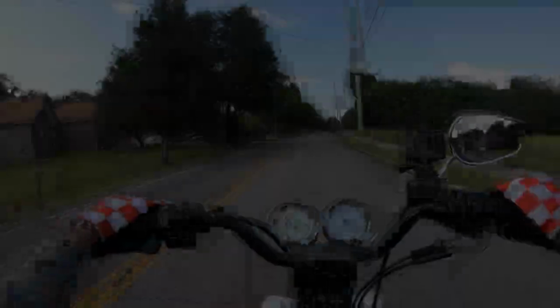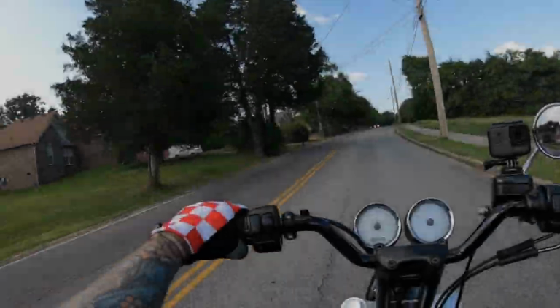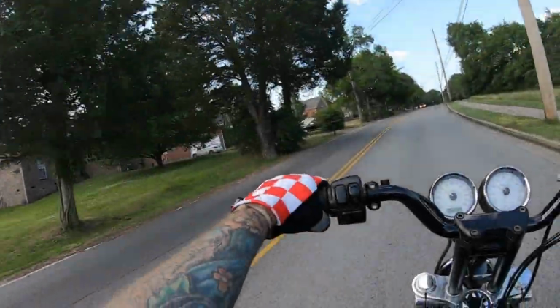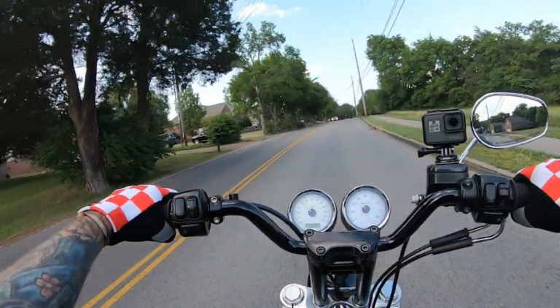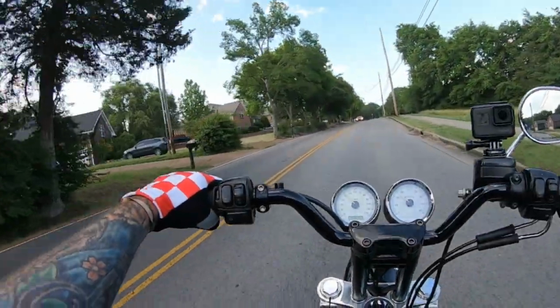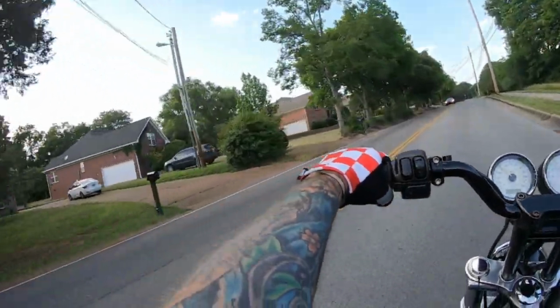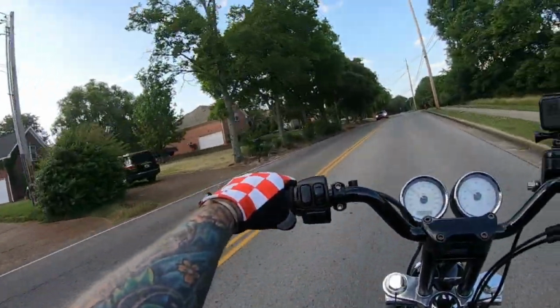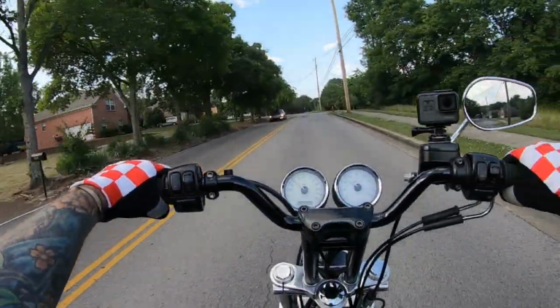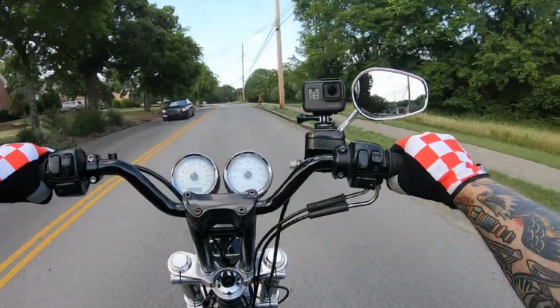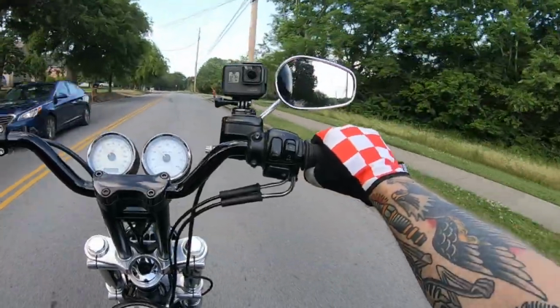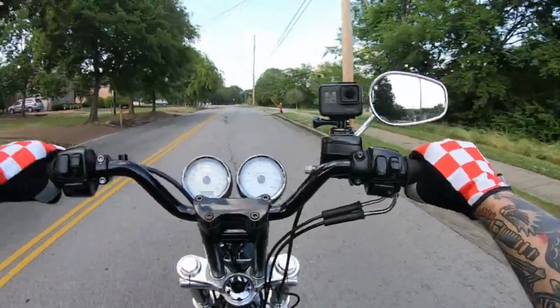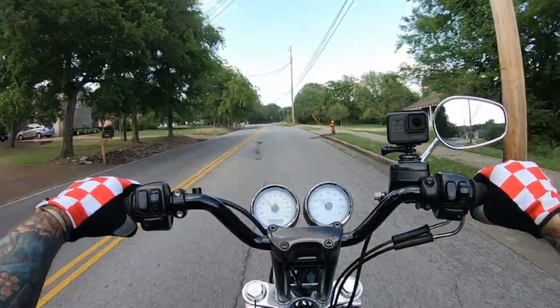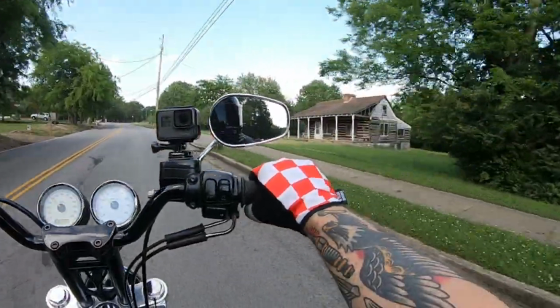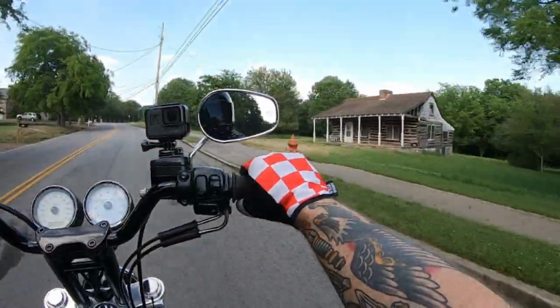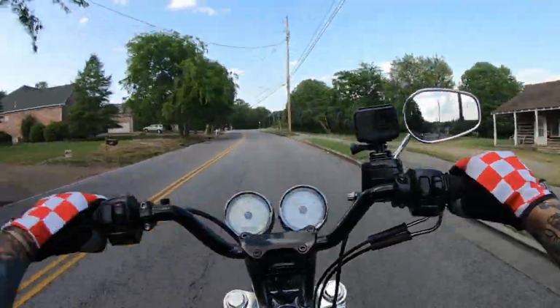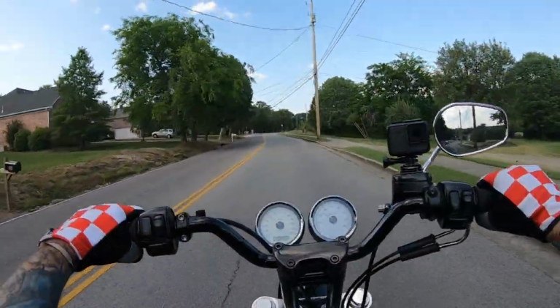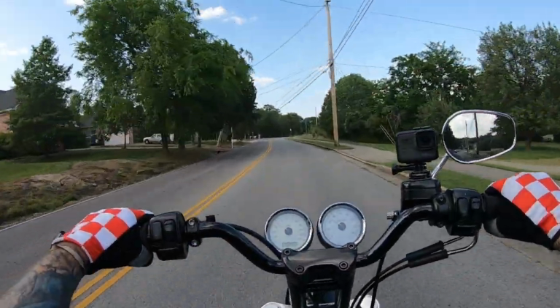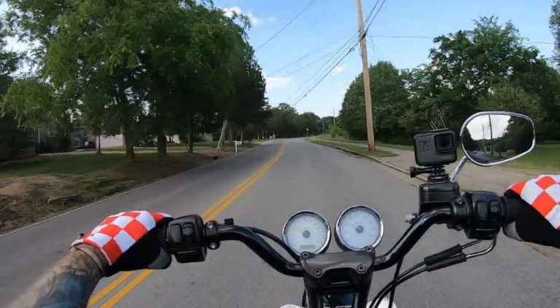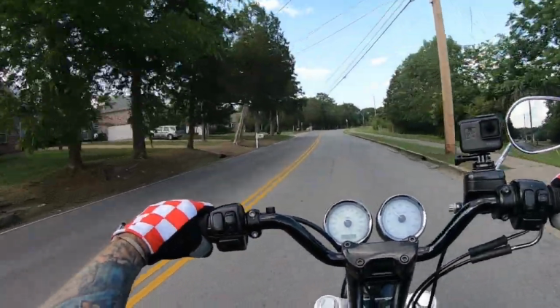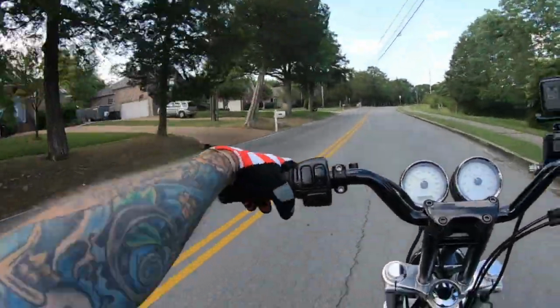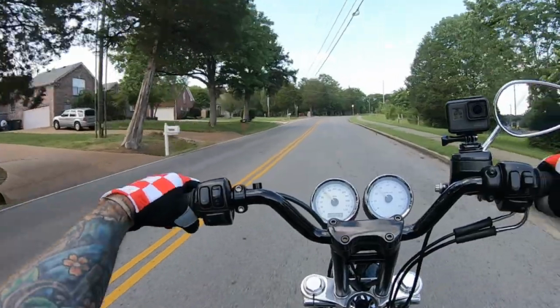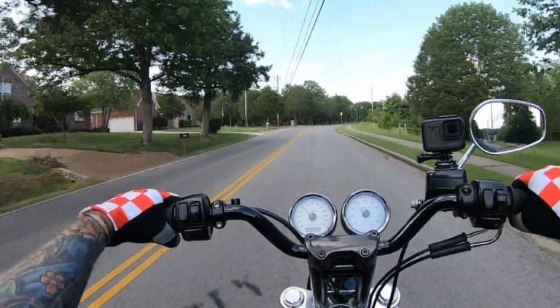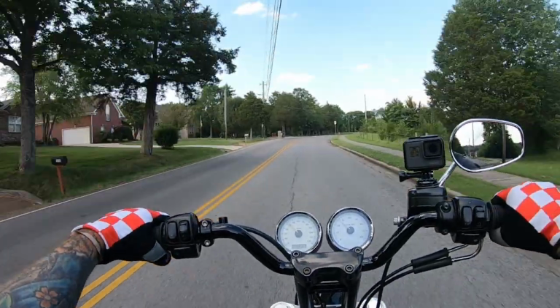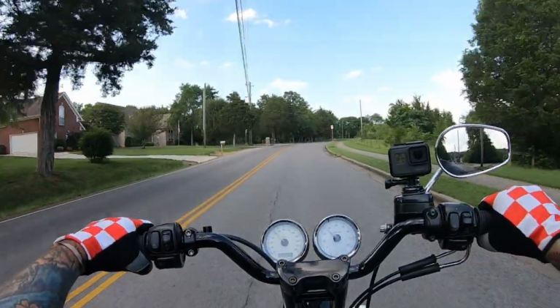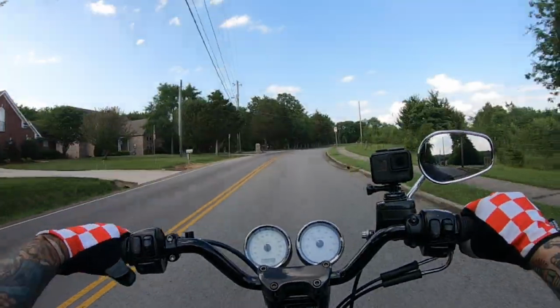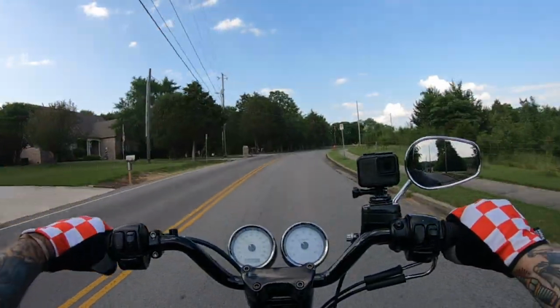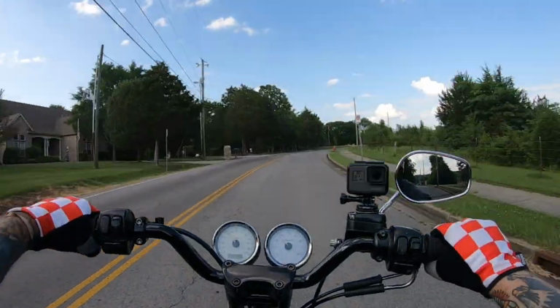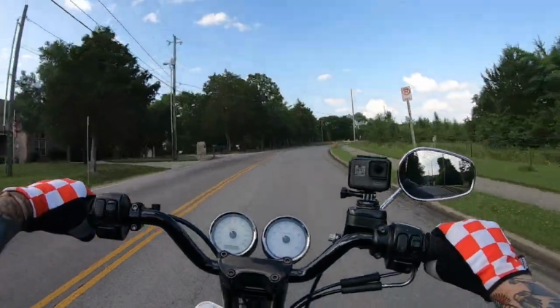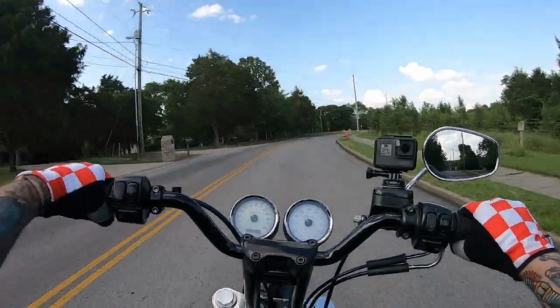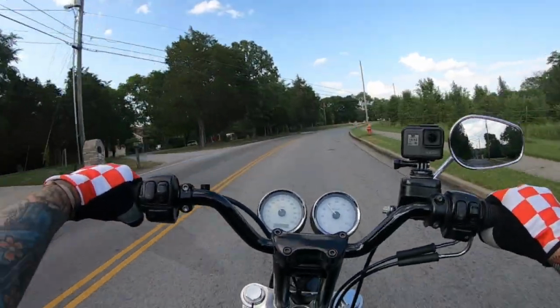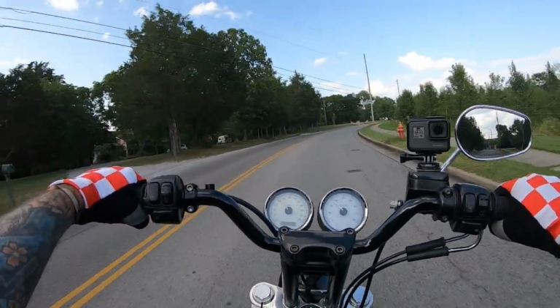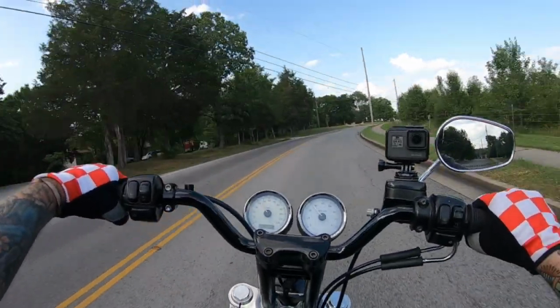What's up guys, this is moto vlog 18 — I didn't check before we started shooting this one. Just got off work, taking a little ride on Donna to test these rear shocks.